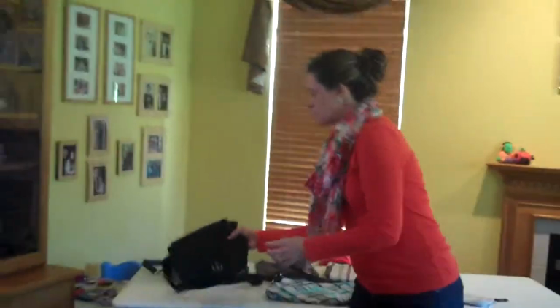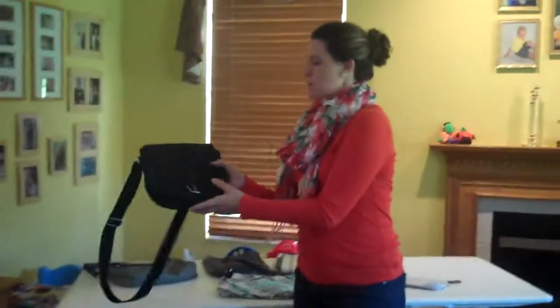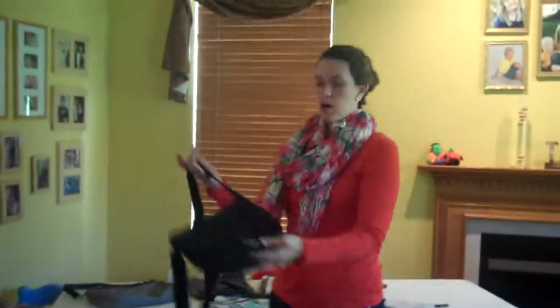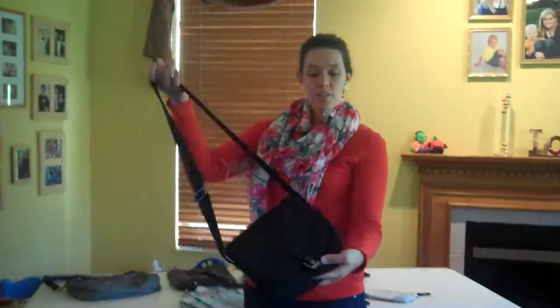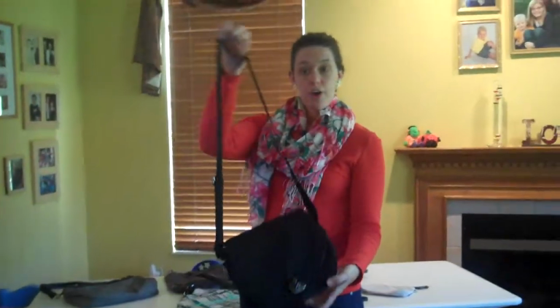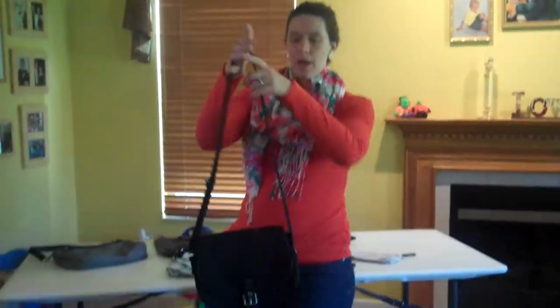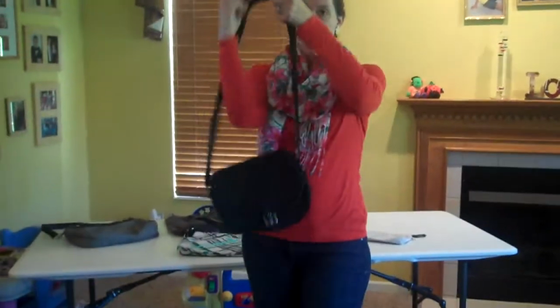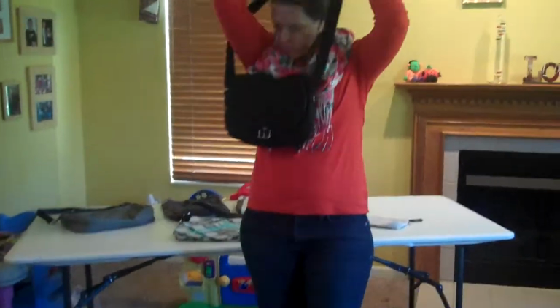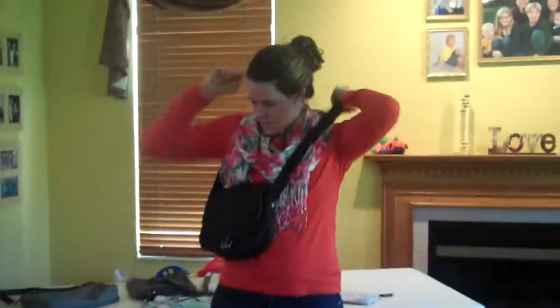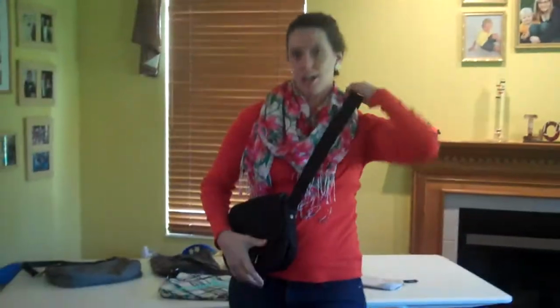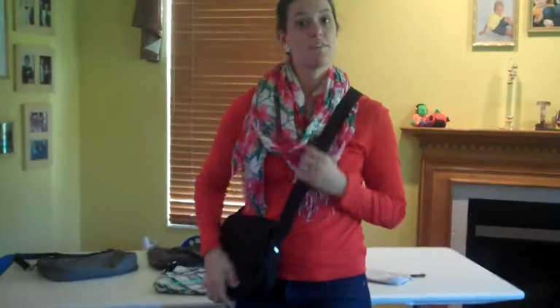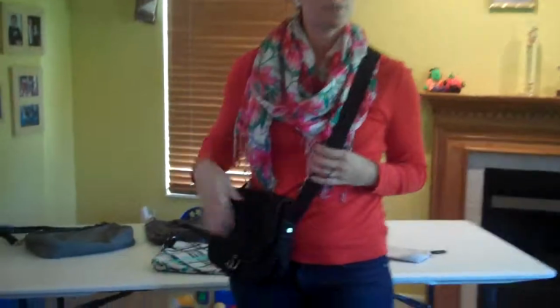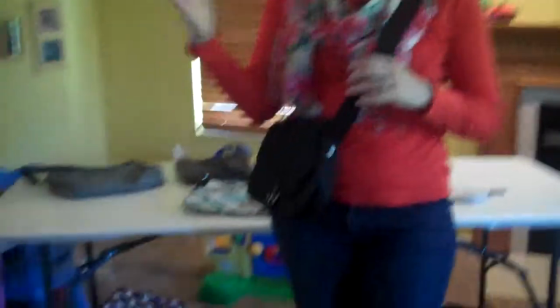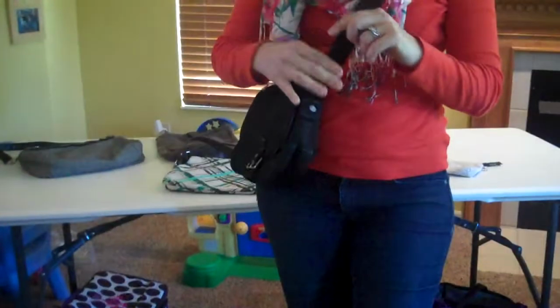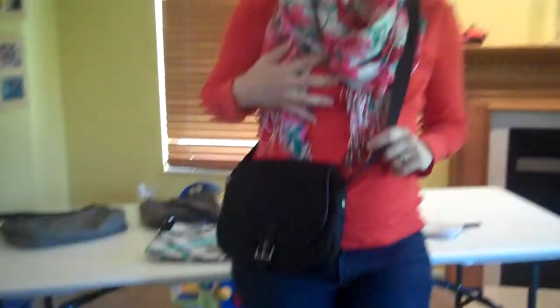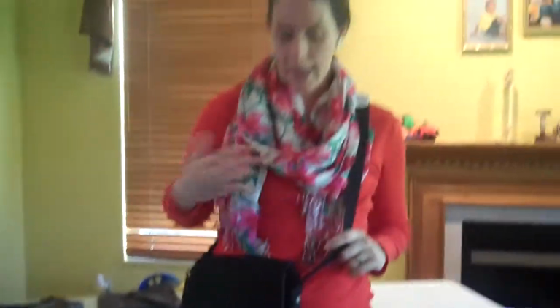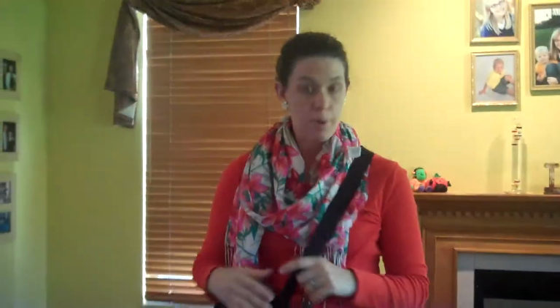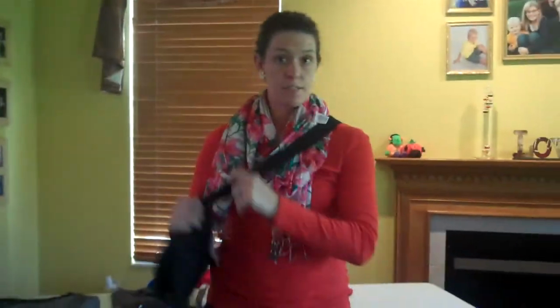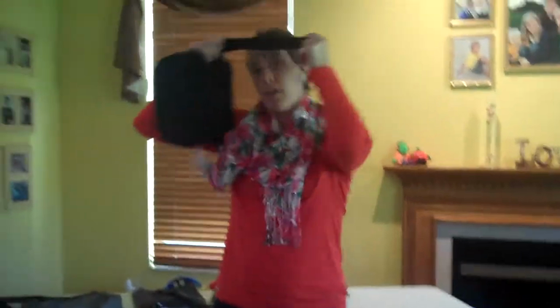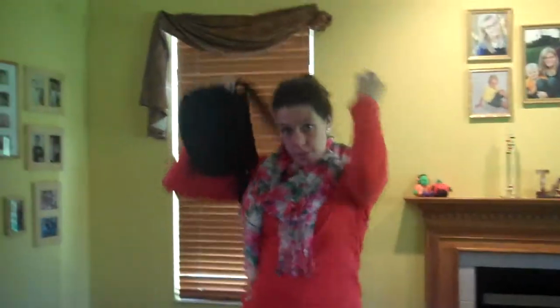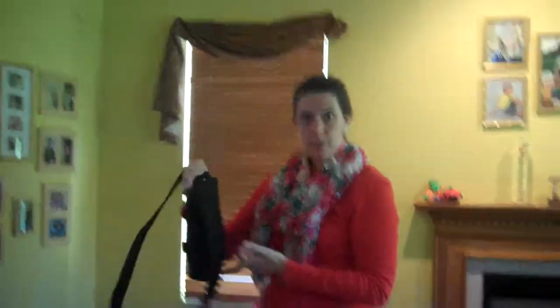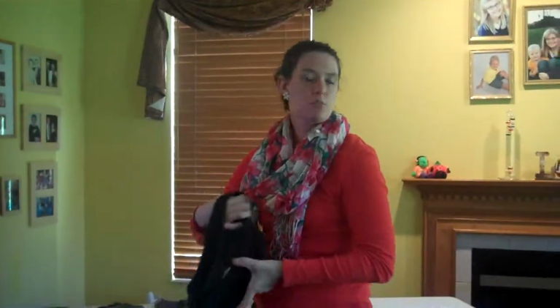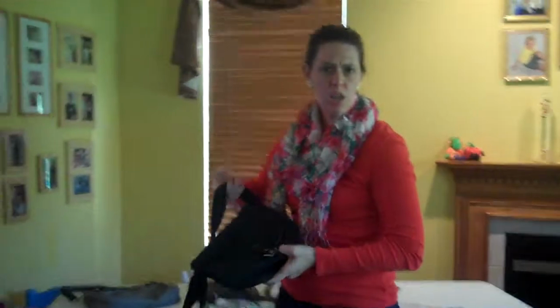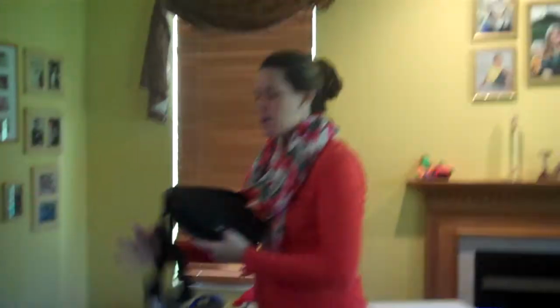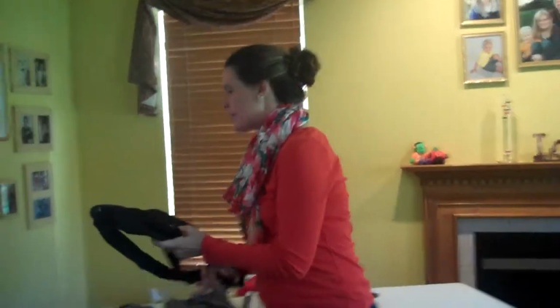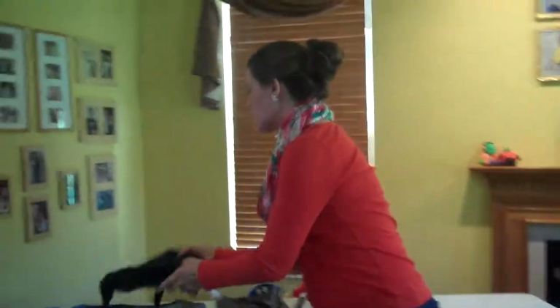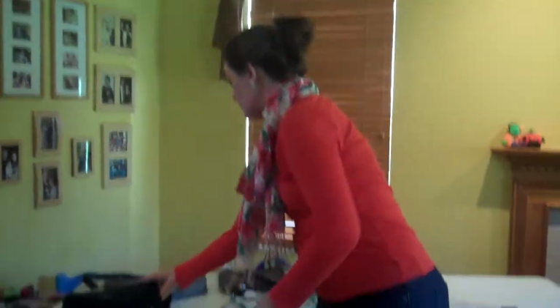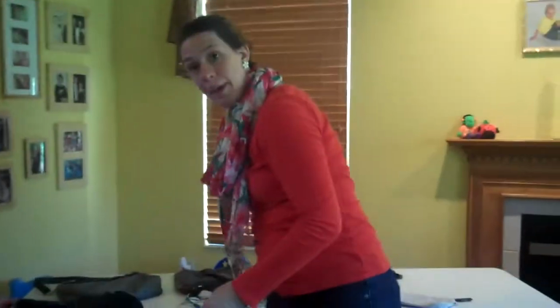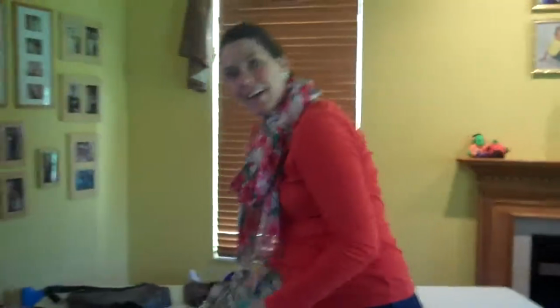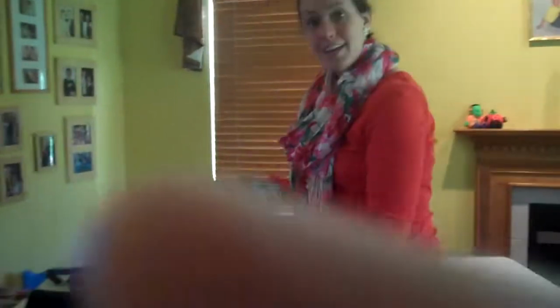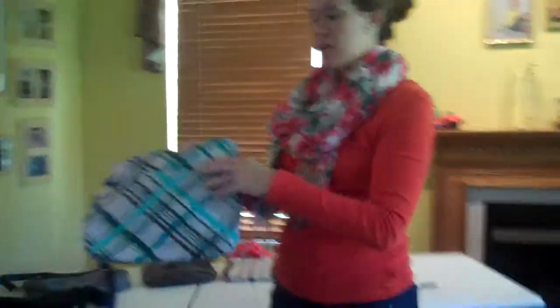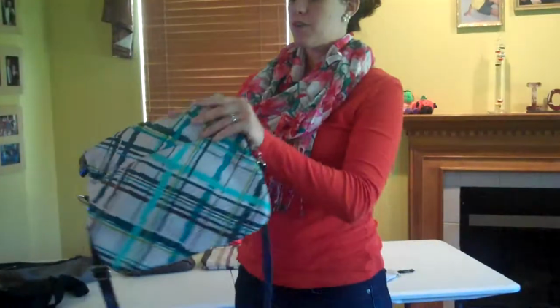This one is called our Free-to-Be crossbody. Almost all of these have adjustable straps so you can do them however you like. I like to wear mine crossbody, especially coming into this wintertime, getting ready for a lot of shopping — so I like to be hands-free.